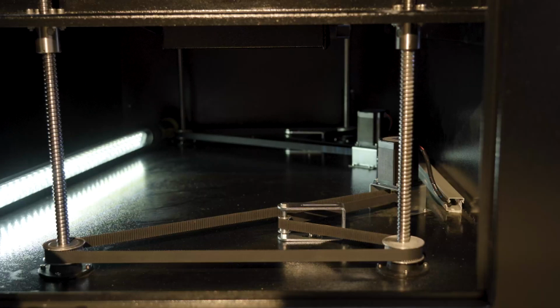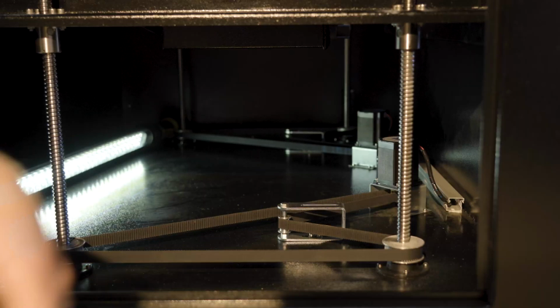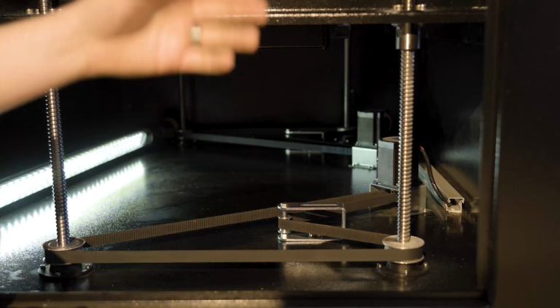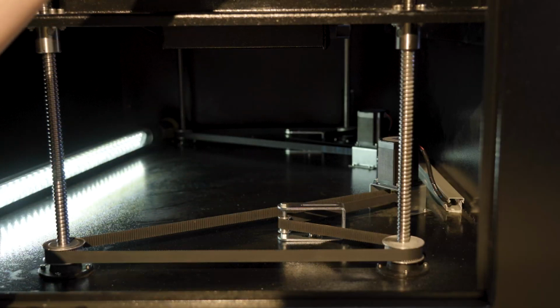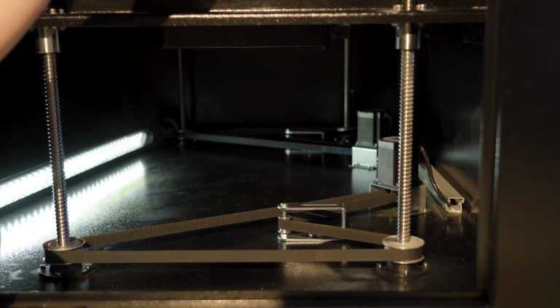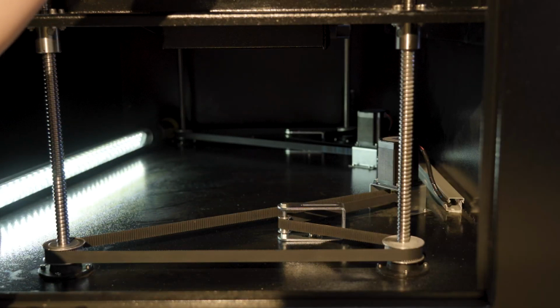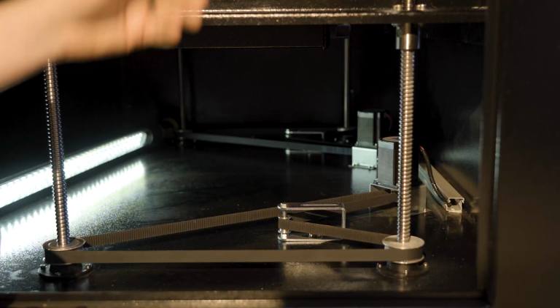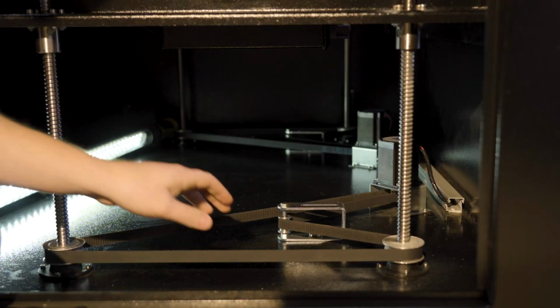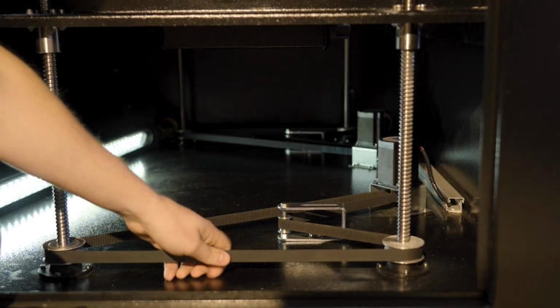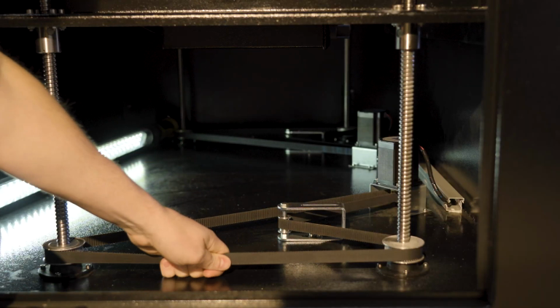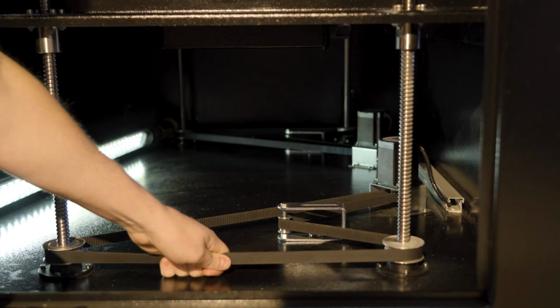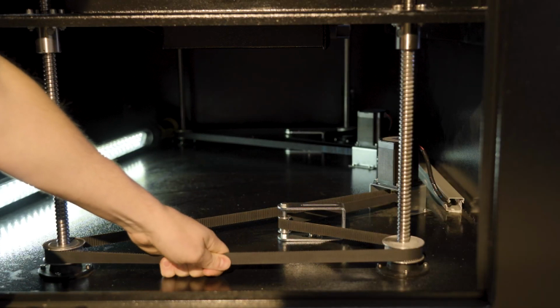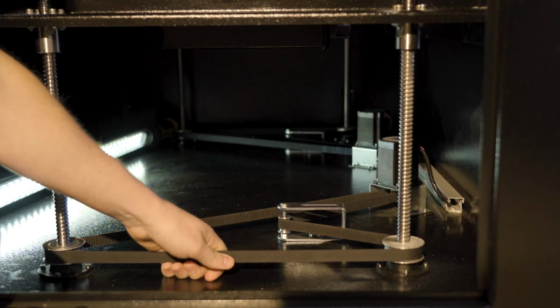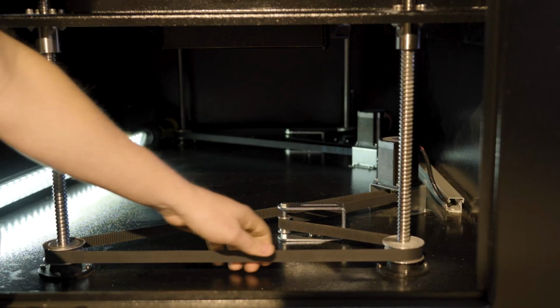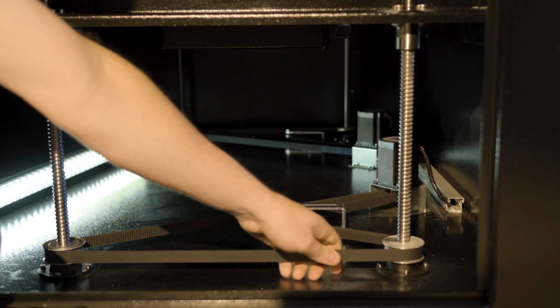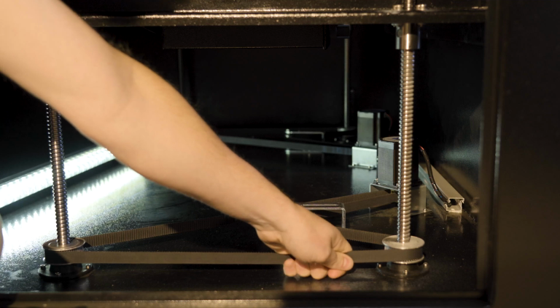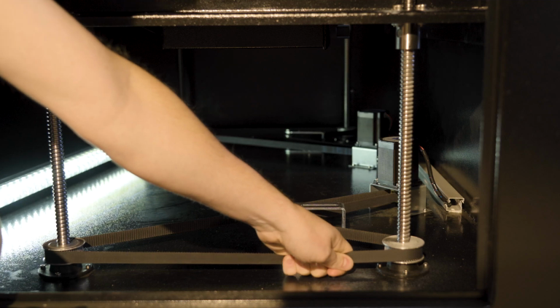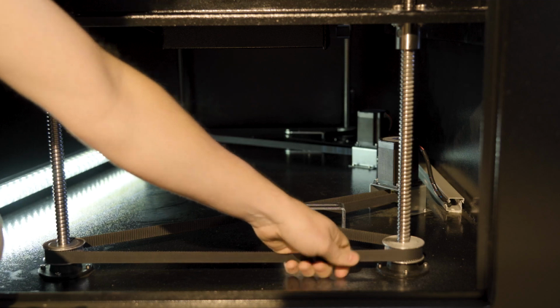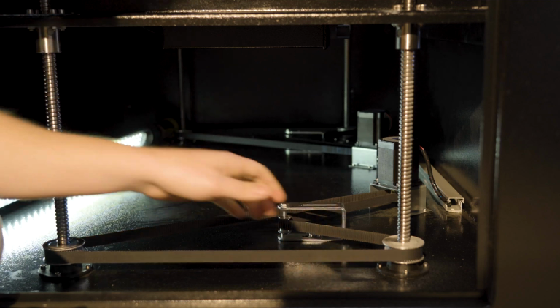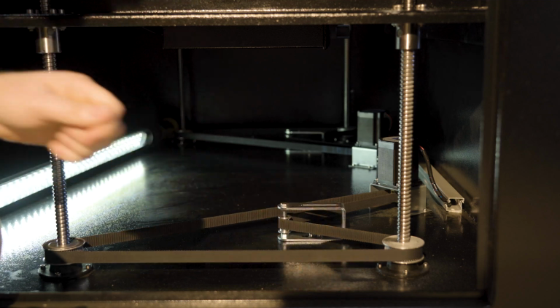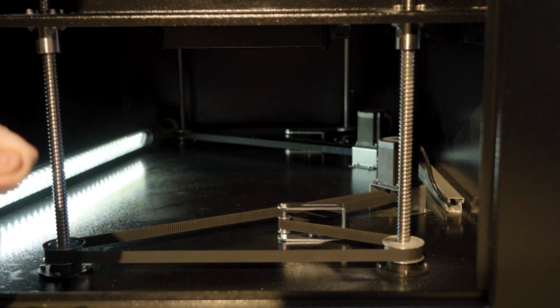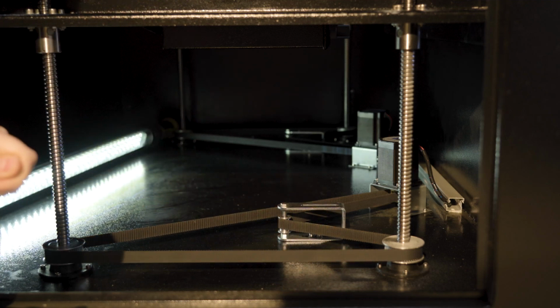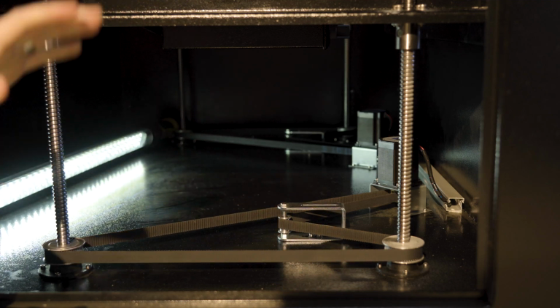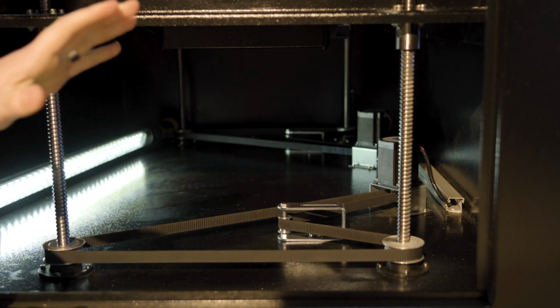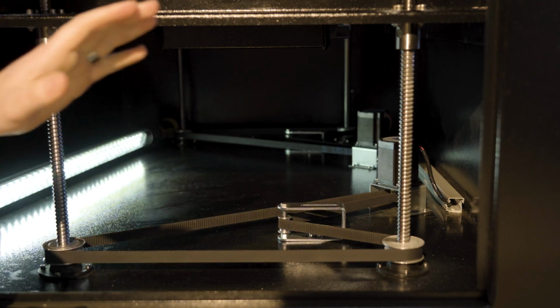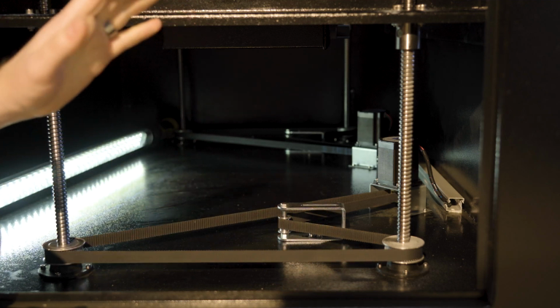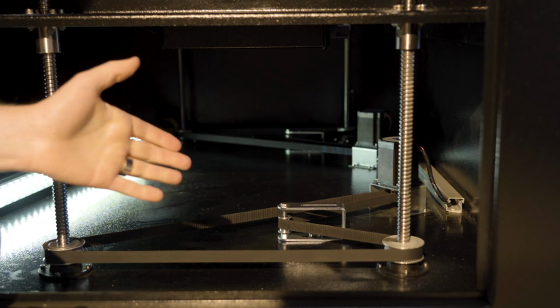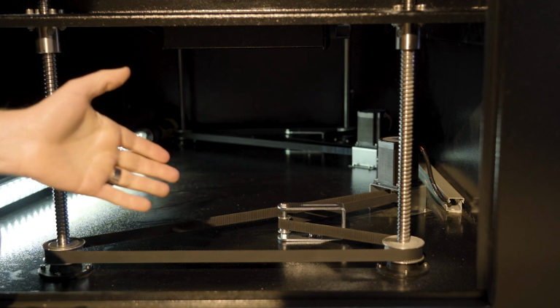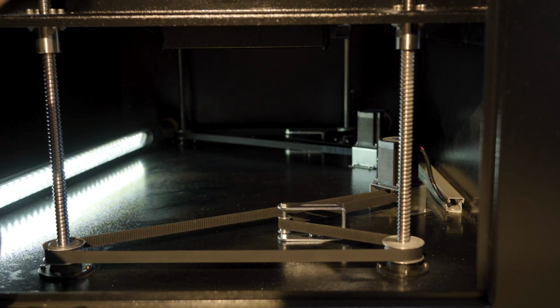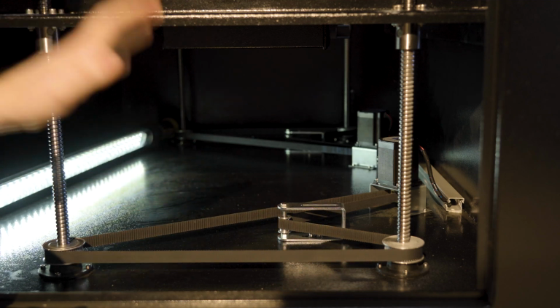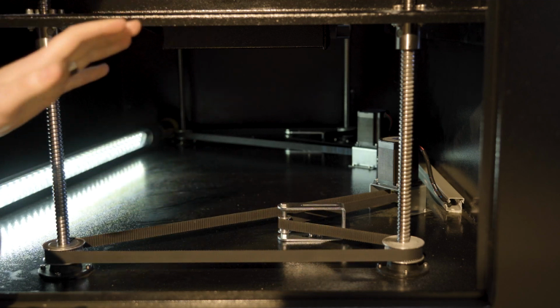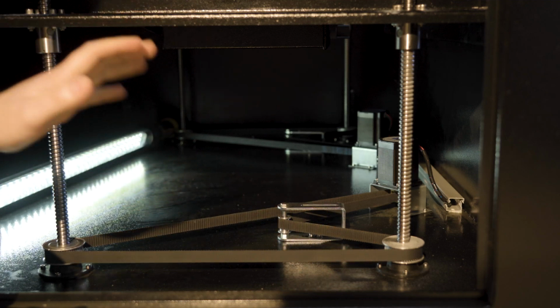Now we want to open up the left side of the machine to access the belts underneath. You're going to adjust this belt until the table levels. It's okay to use a little bit of force — you're not going to hurt it.